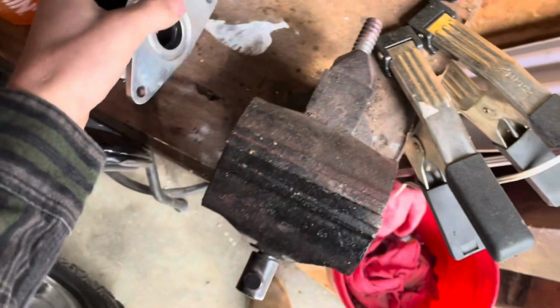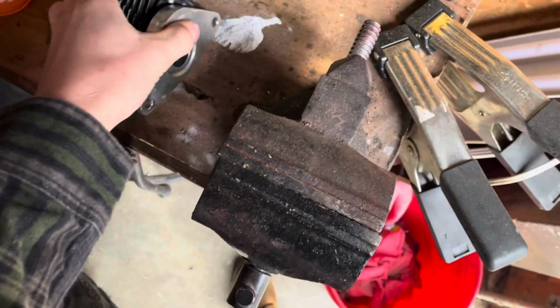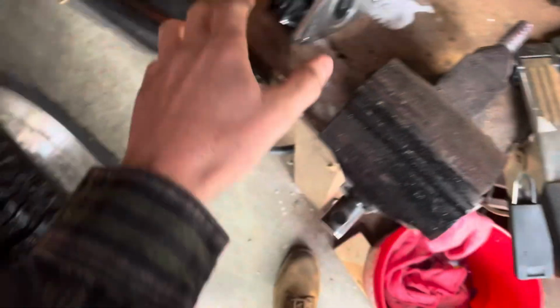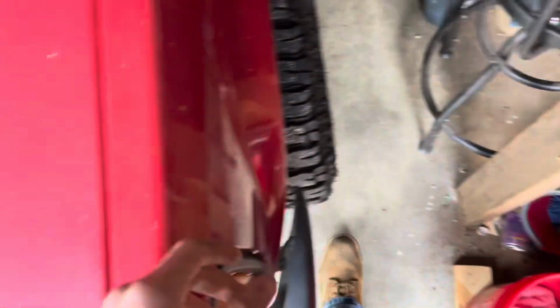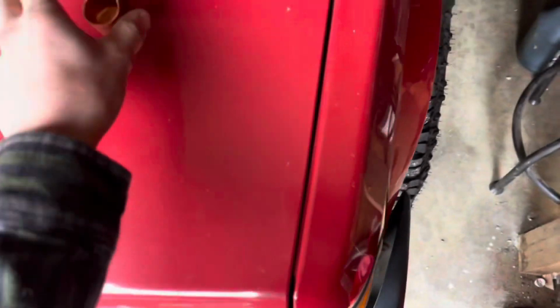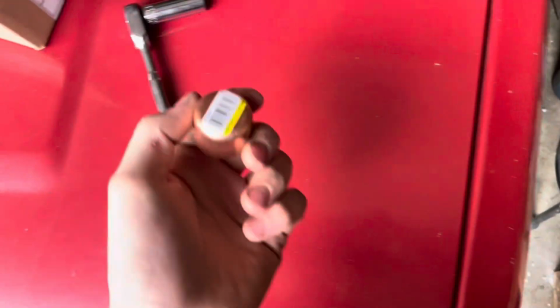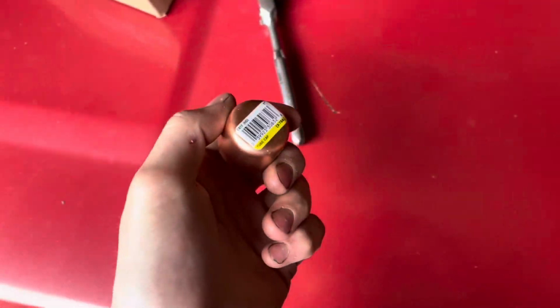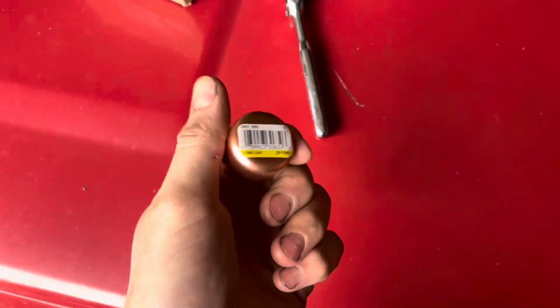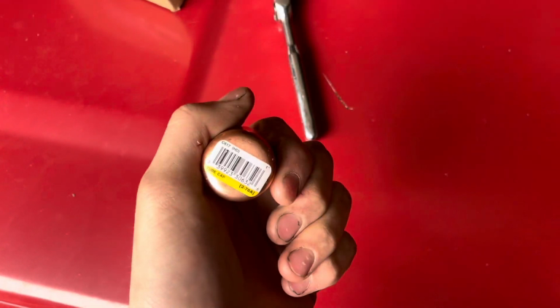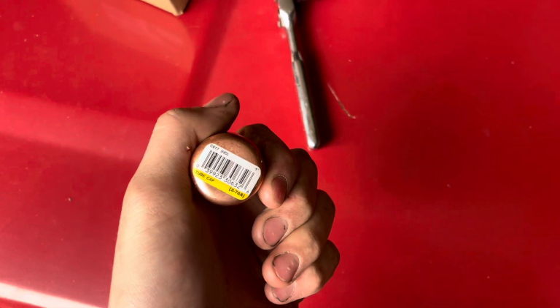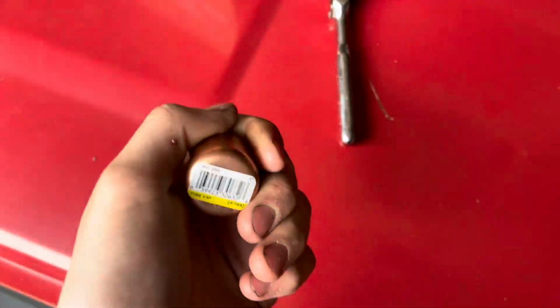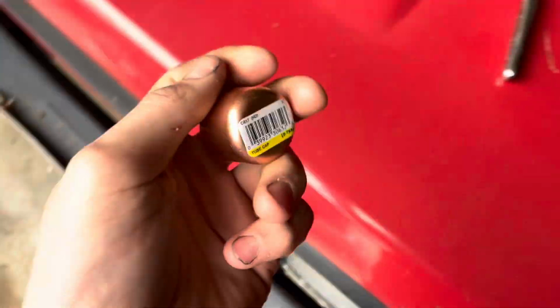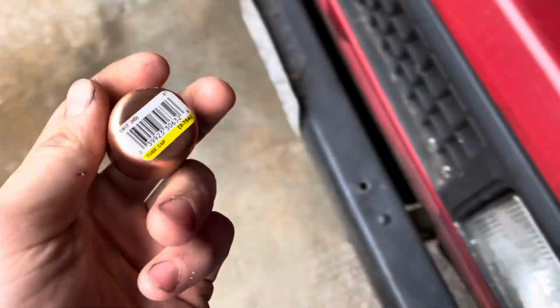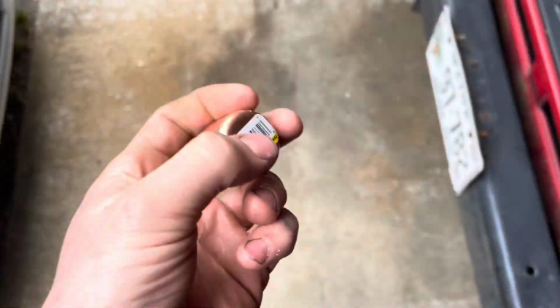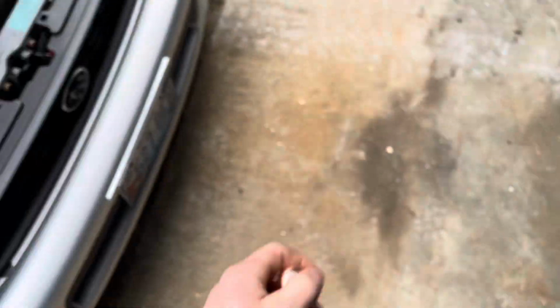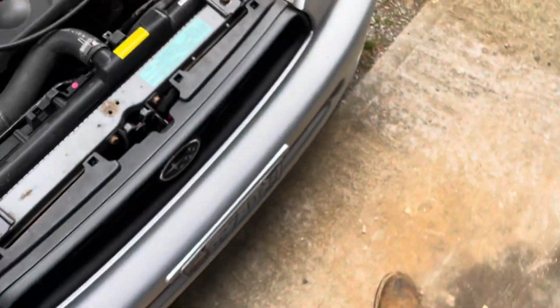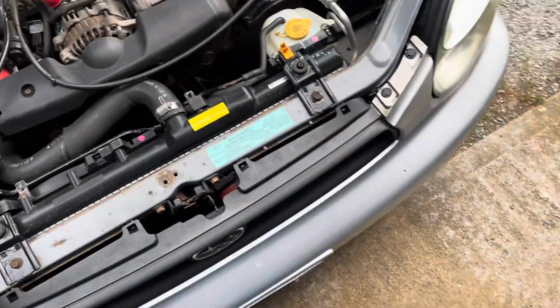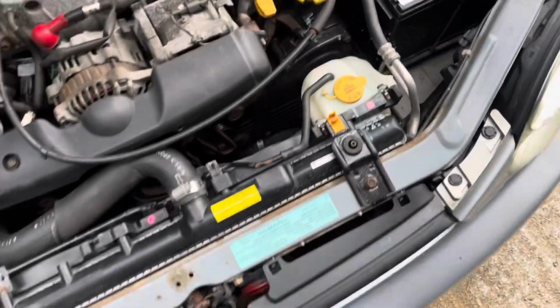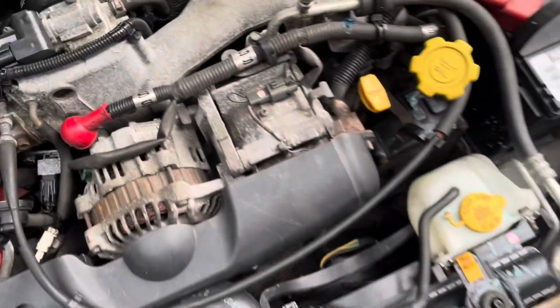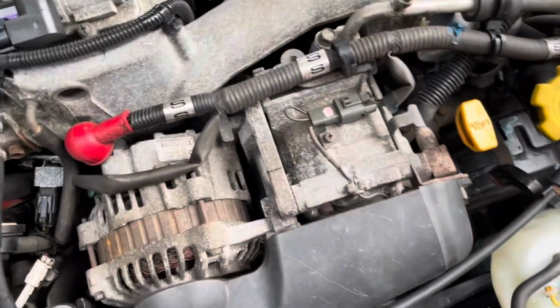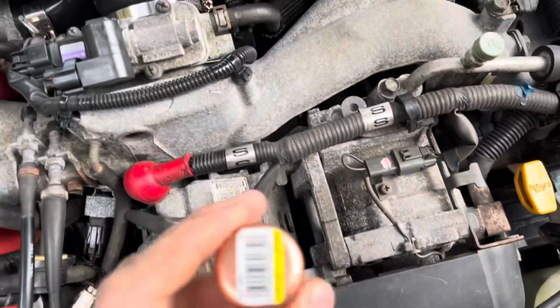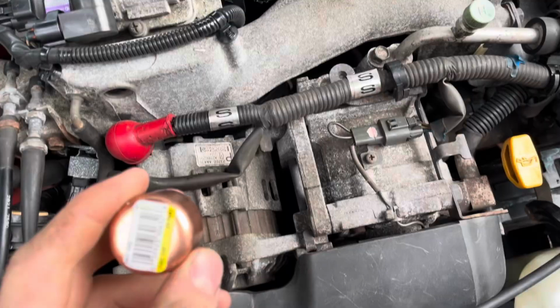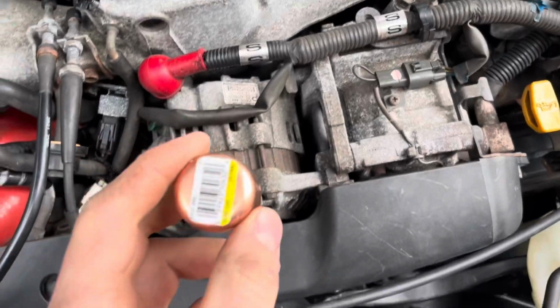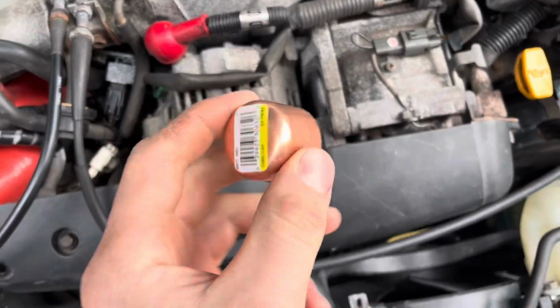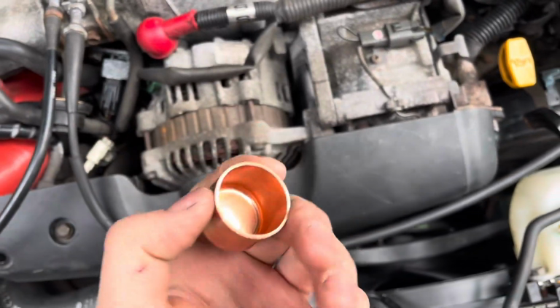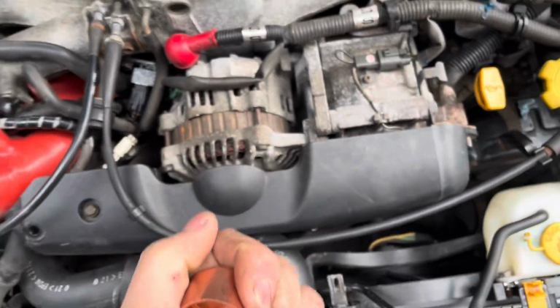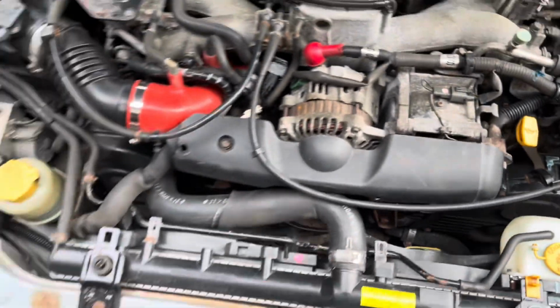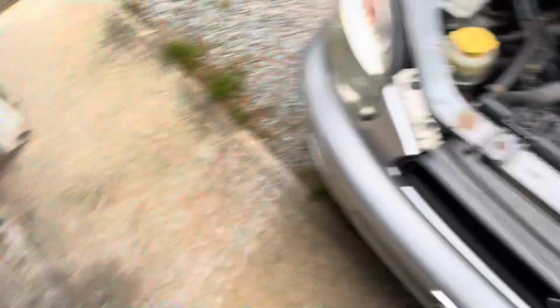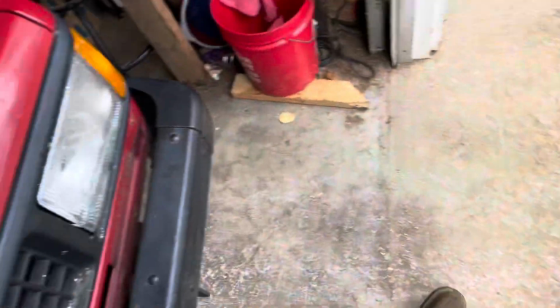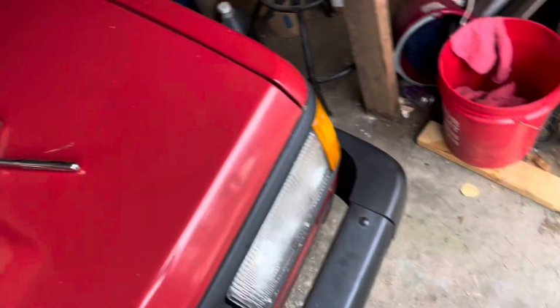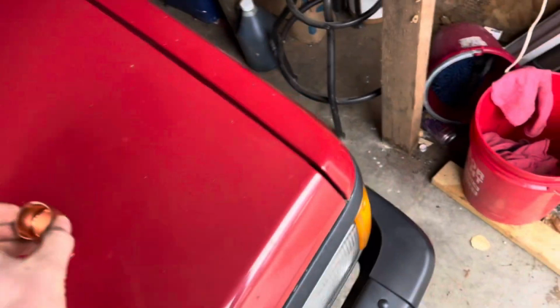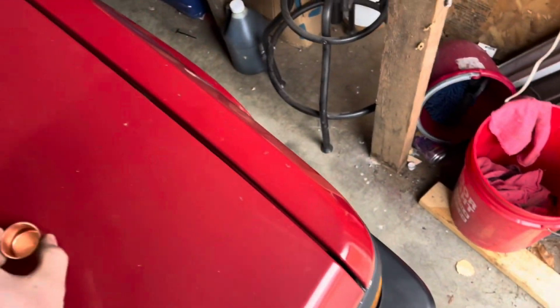It didn't come with the little plug for the return hose, so I went to Home Depot and hopefully this will fit, but let's see.